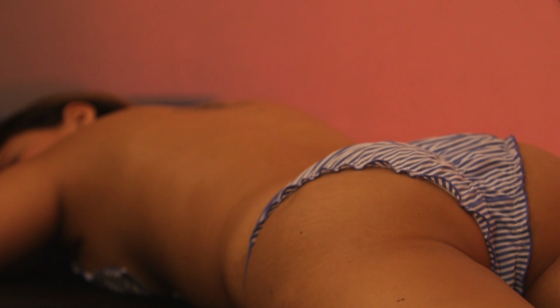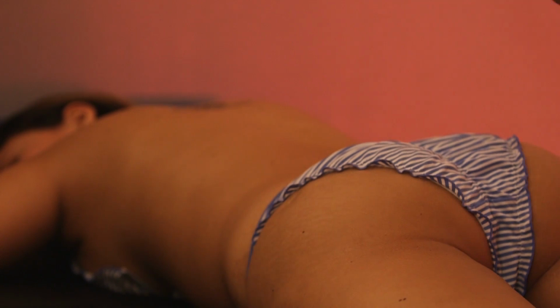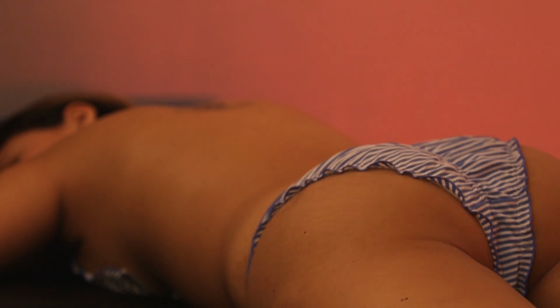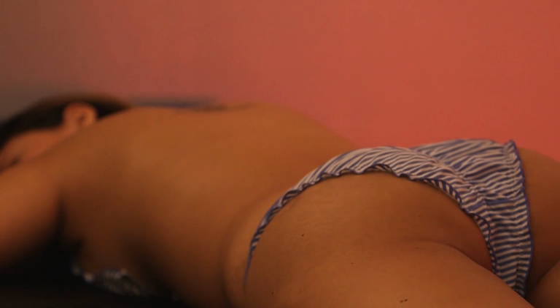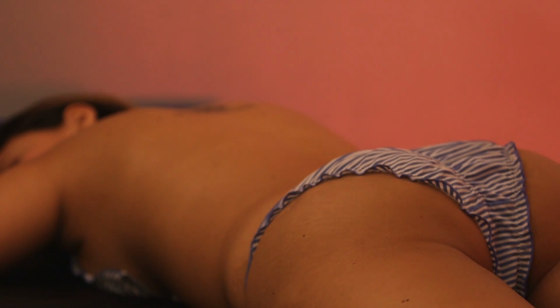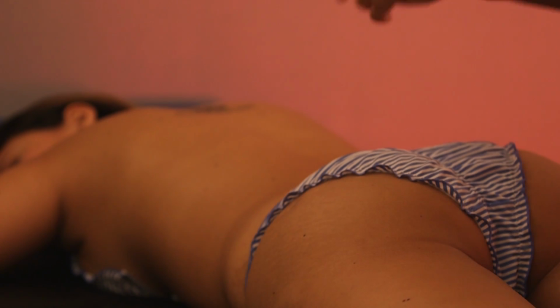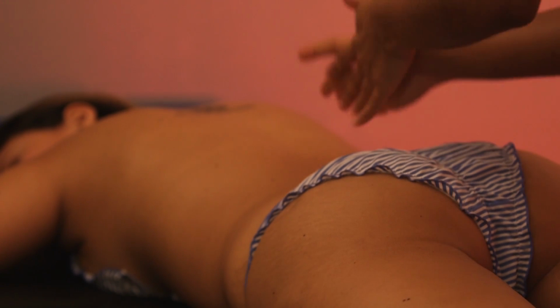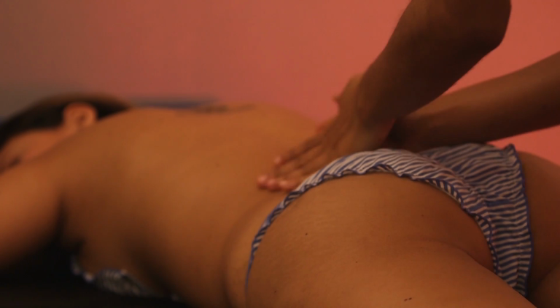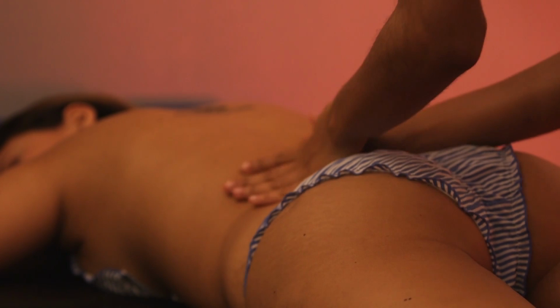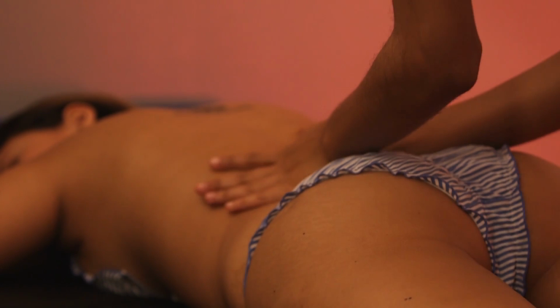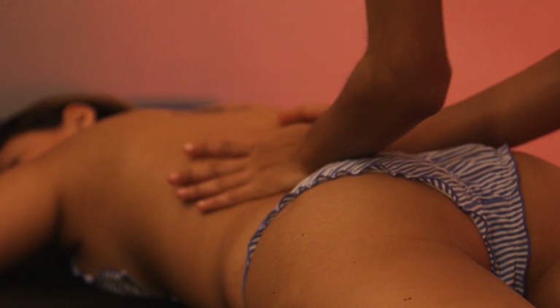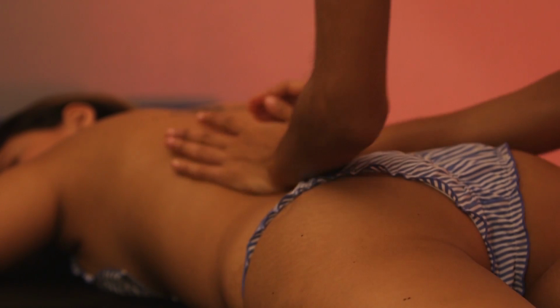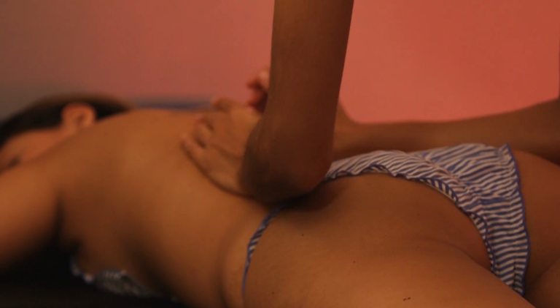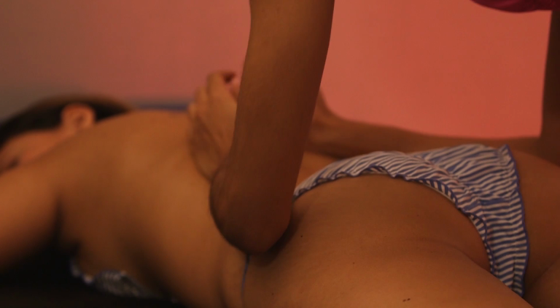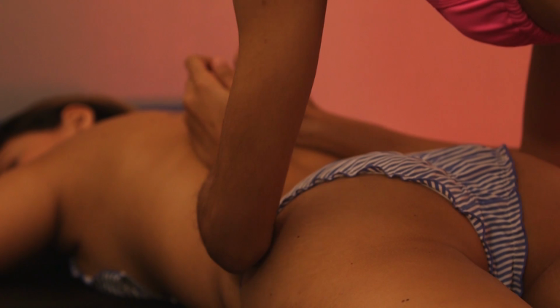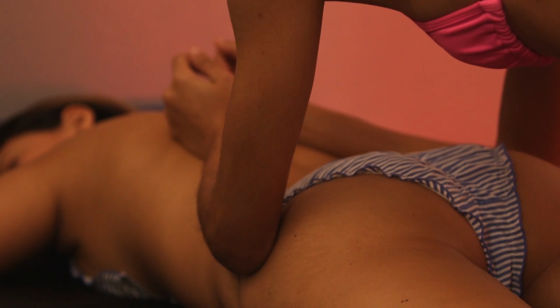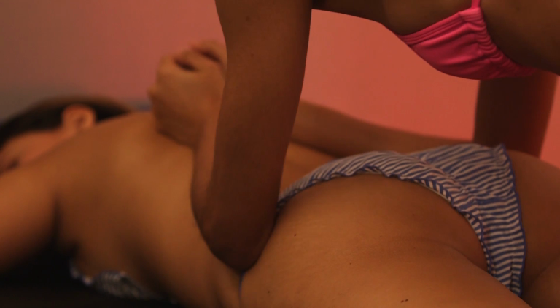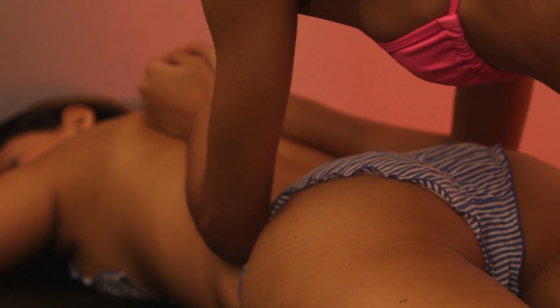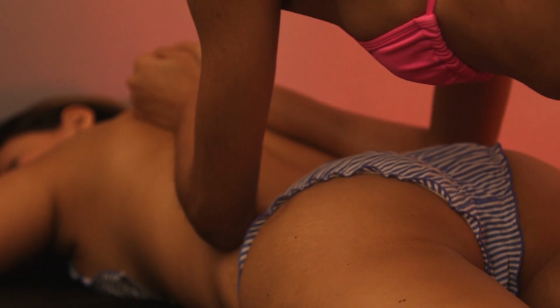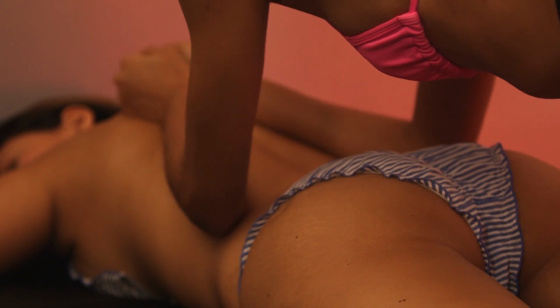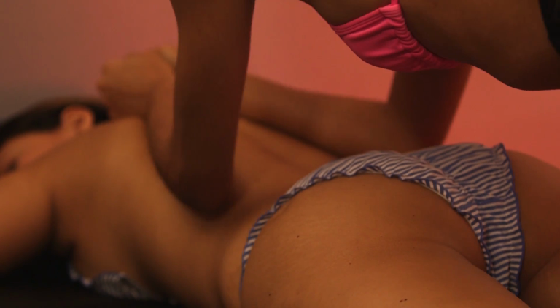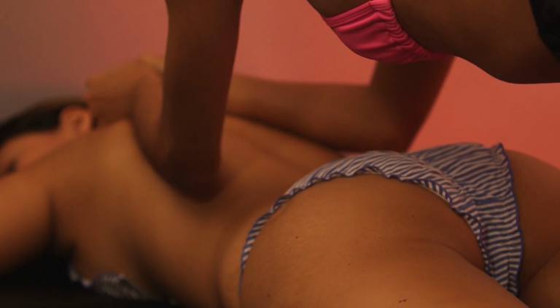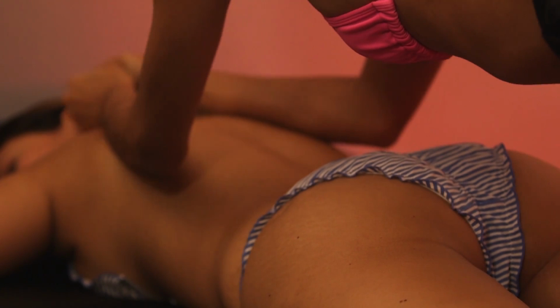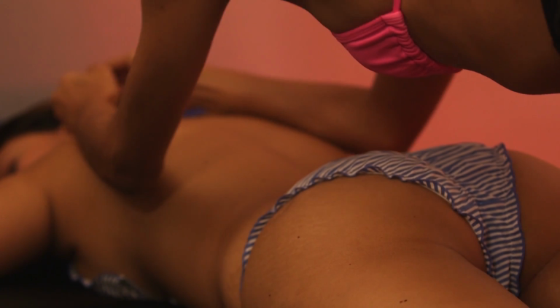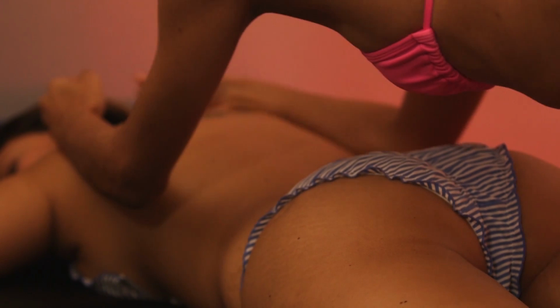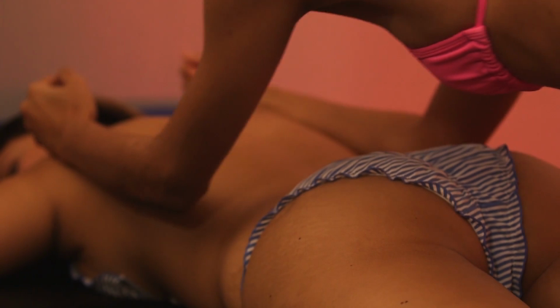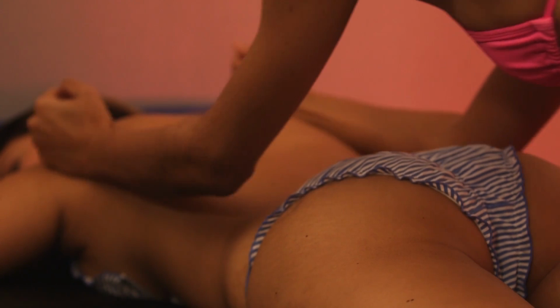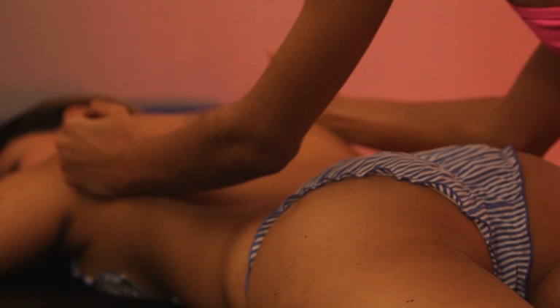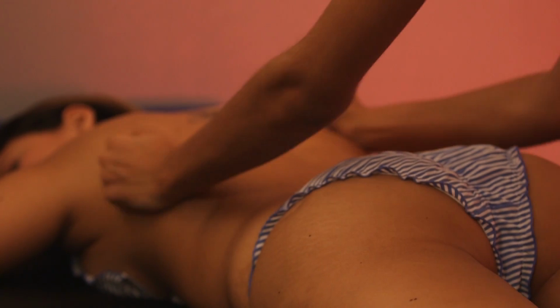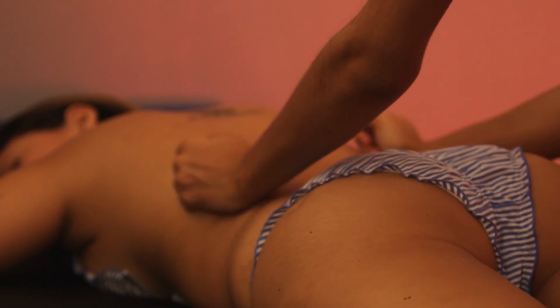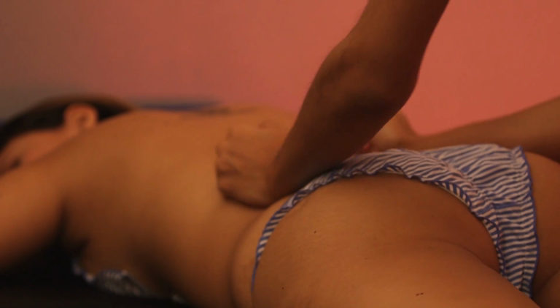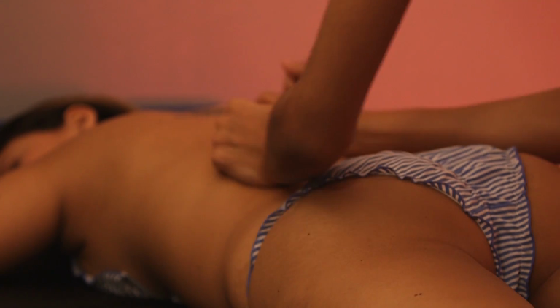I'm going to show you the body-body massage technique. As its name indicates, you have to use your body.